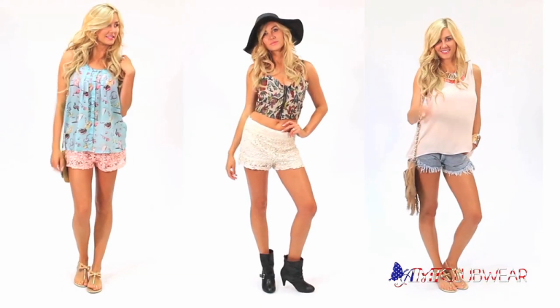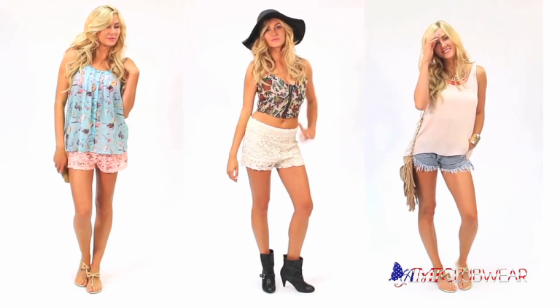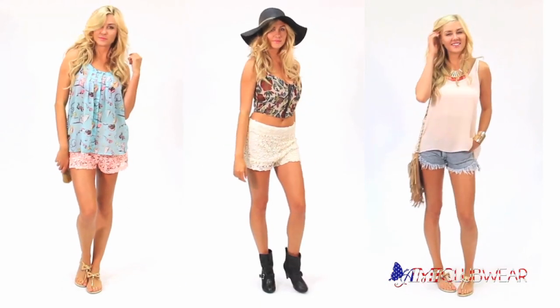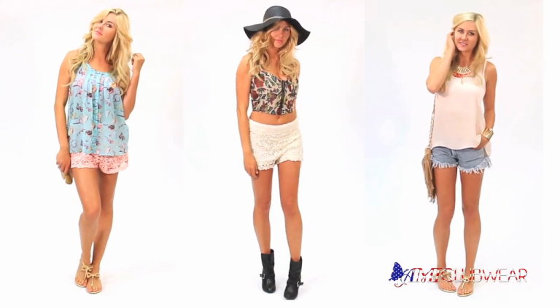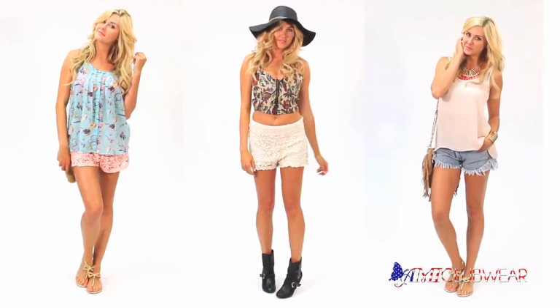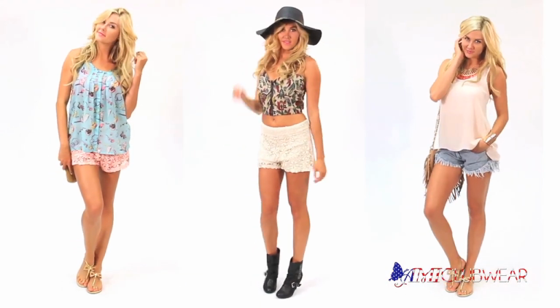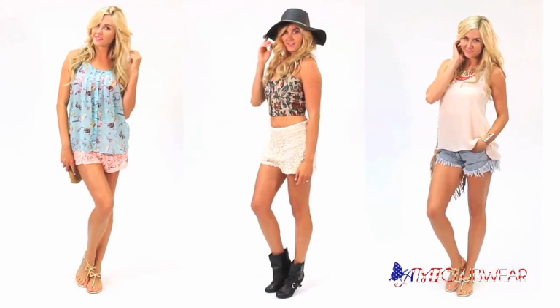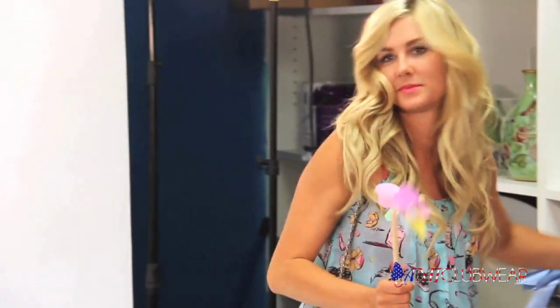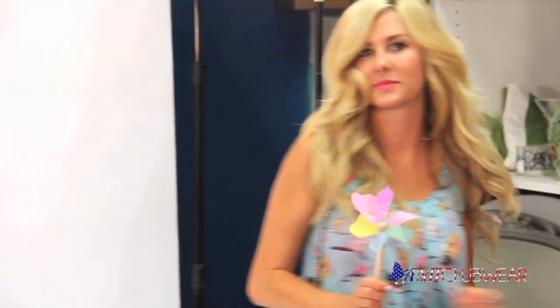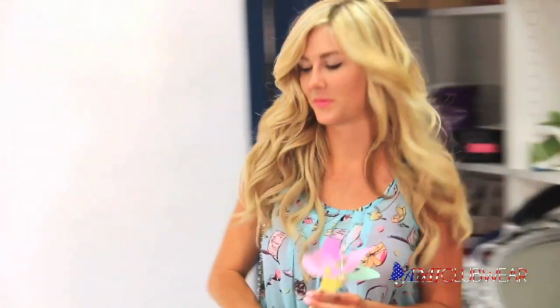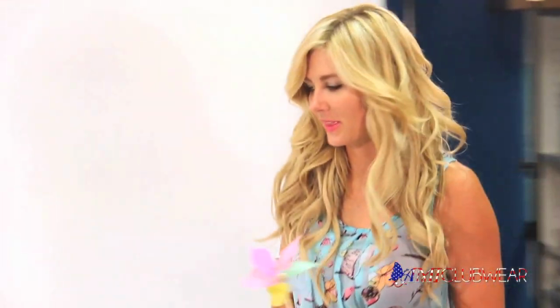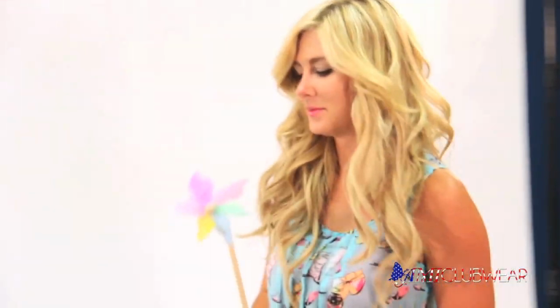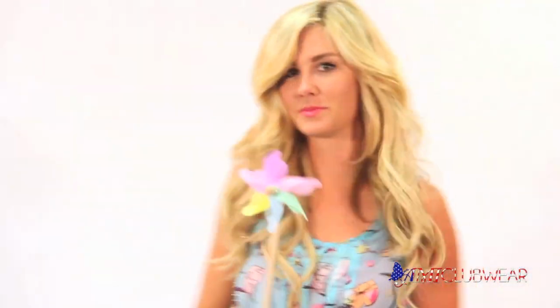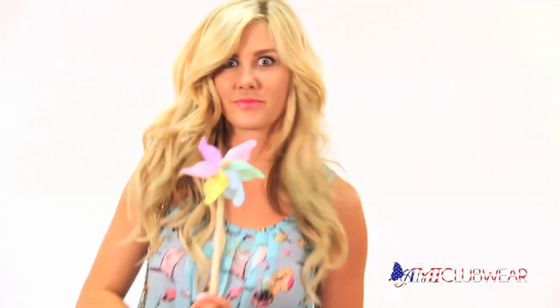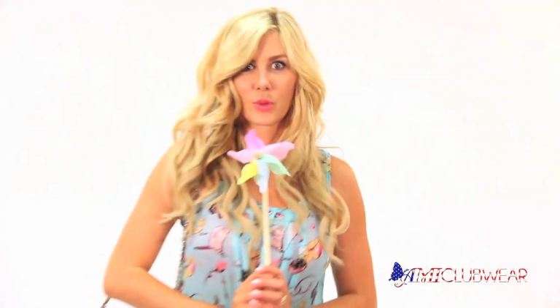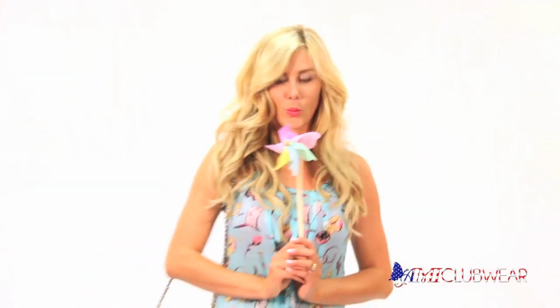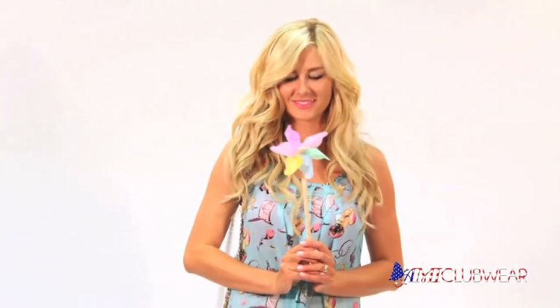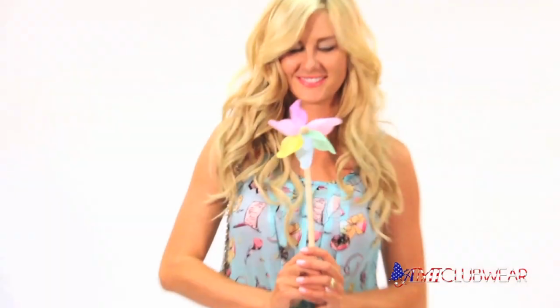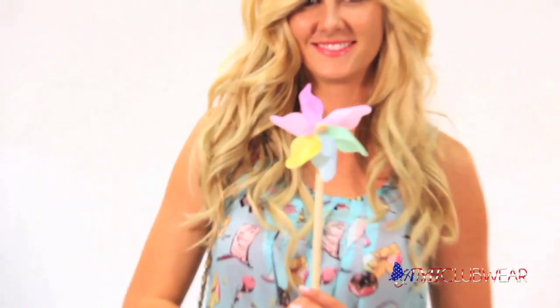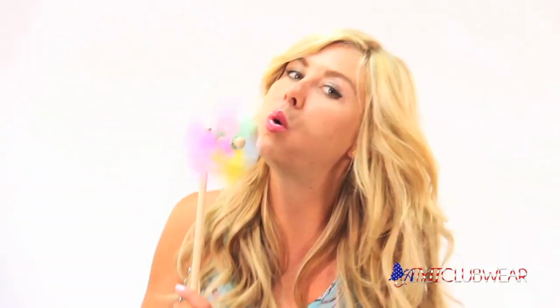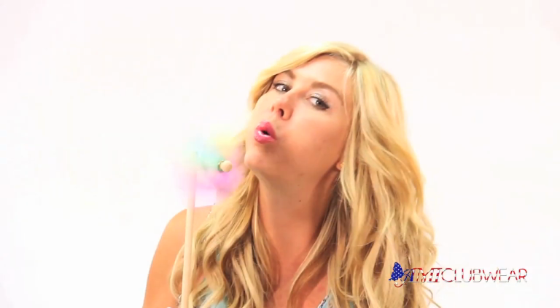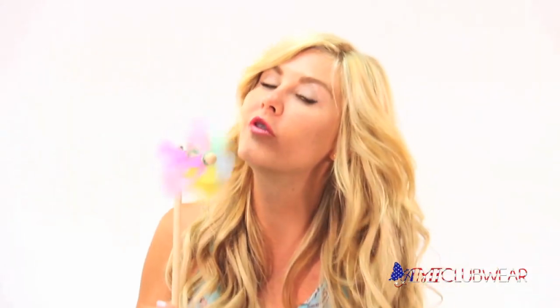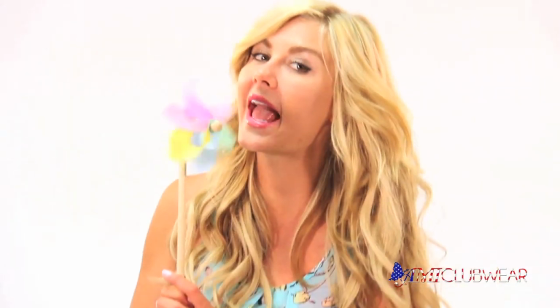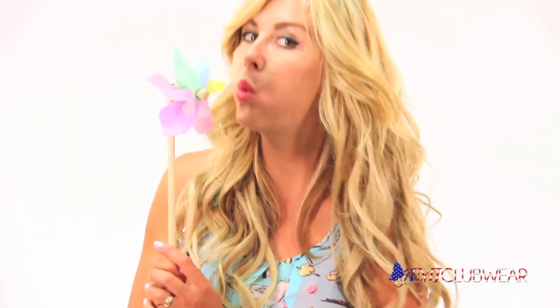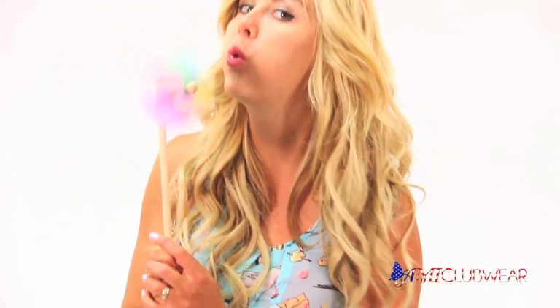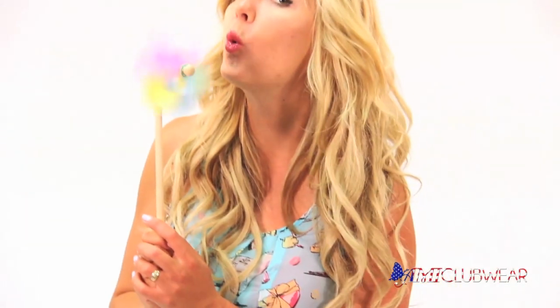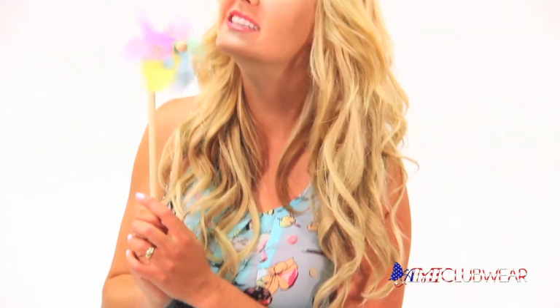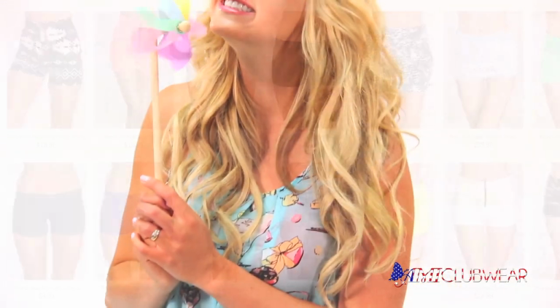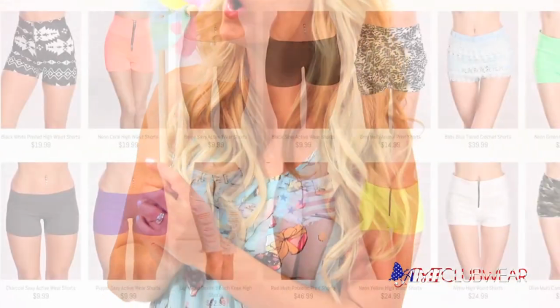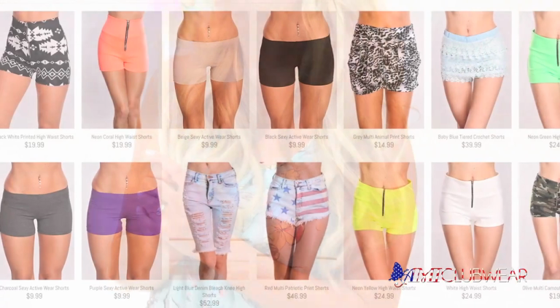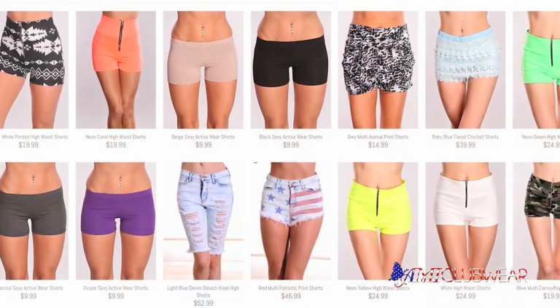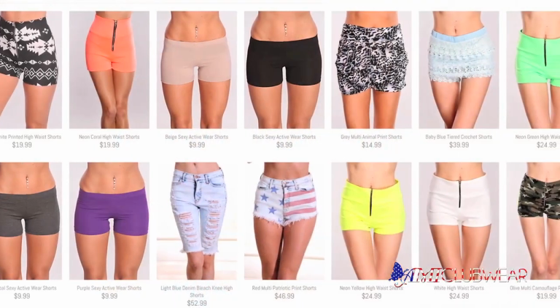With so many cute styles, it's hard to pick just one. Check out our site for the full selection of our summer shorts. We'll see you next time. Bye.